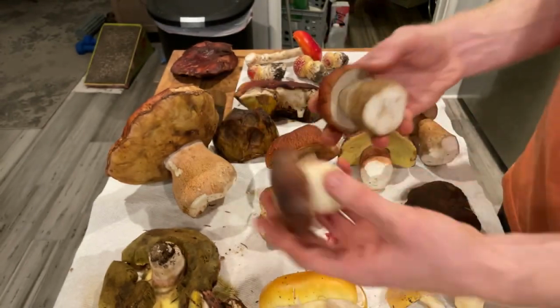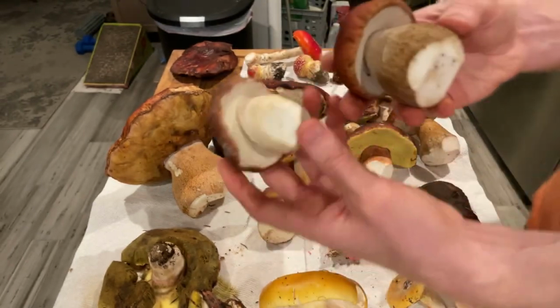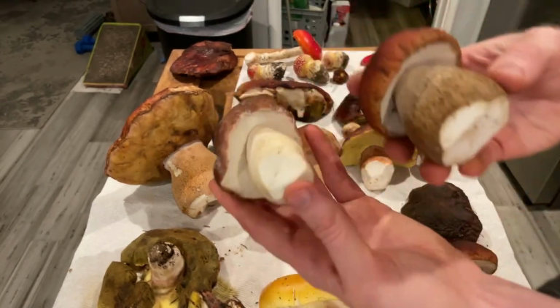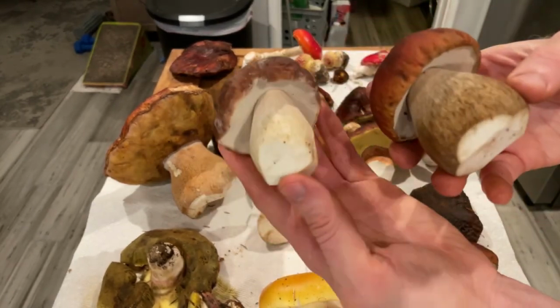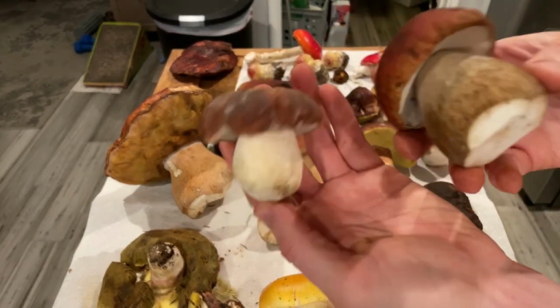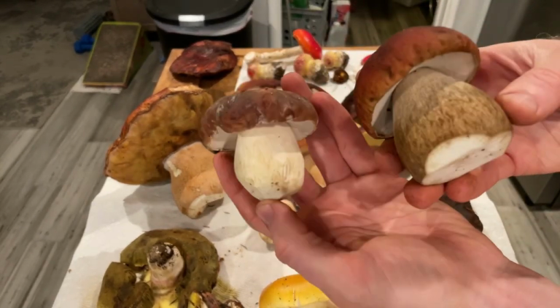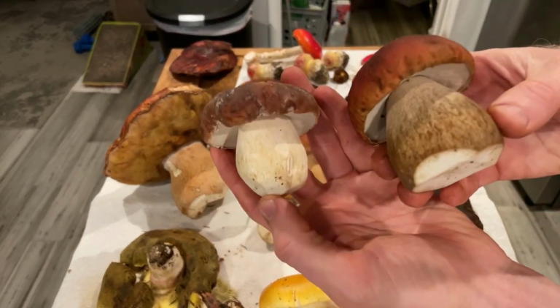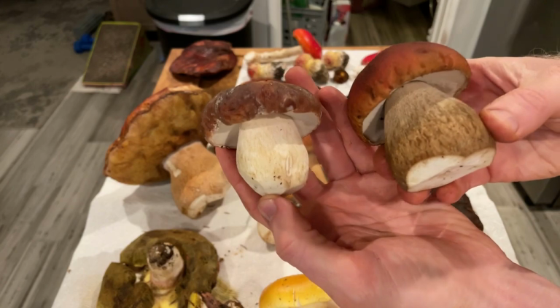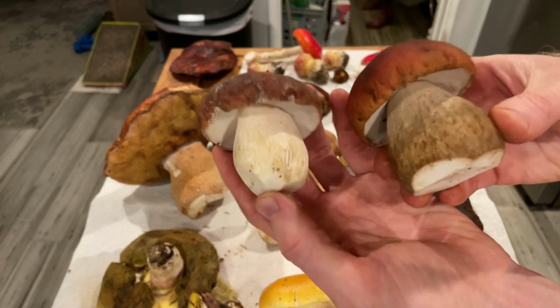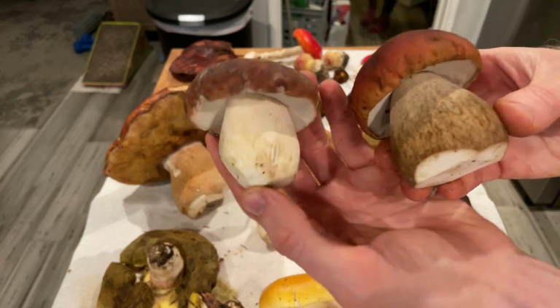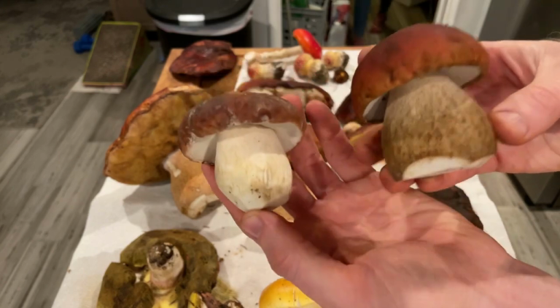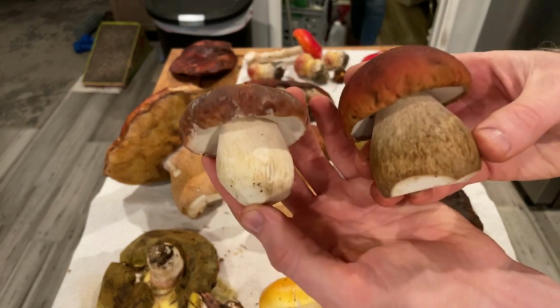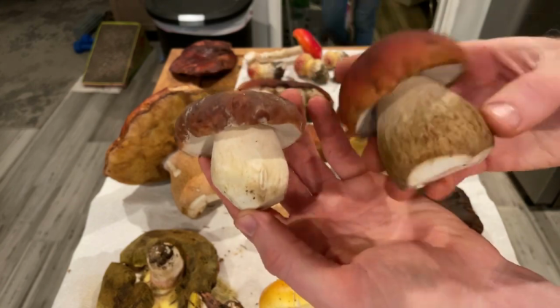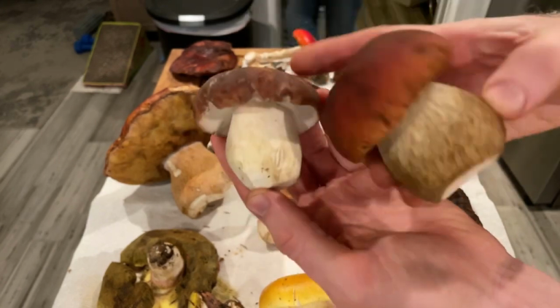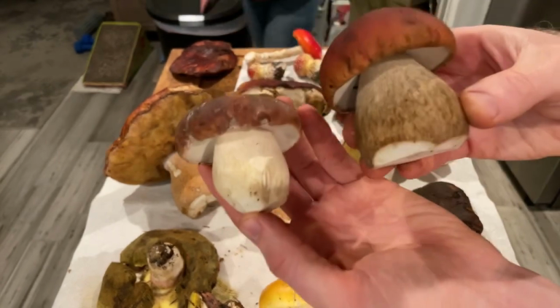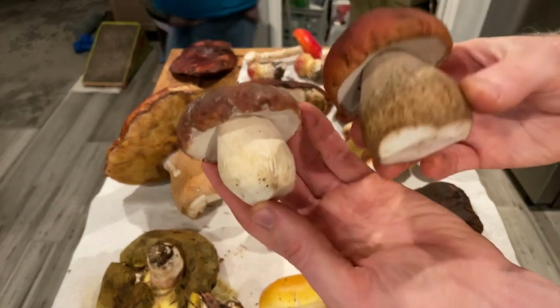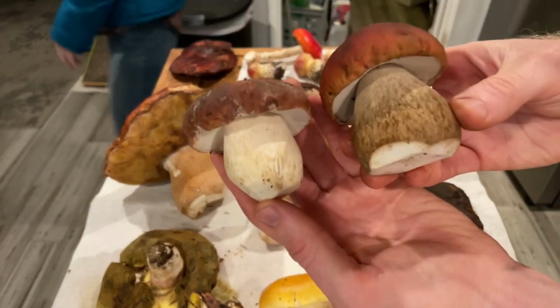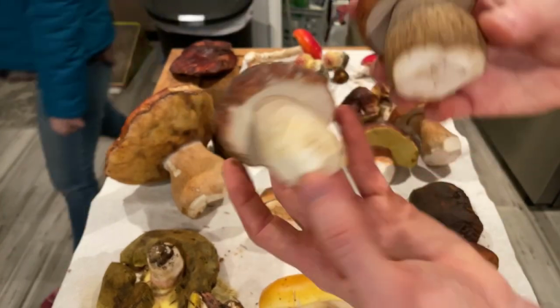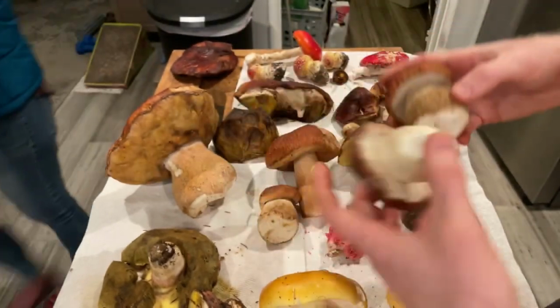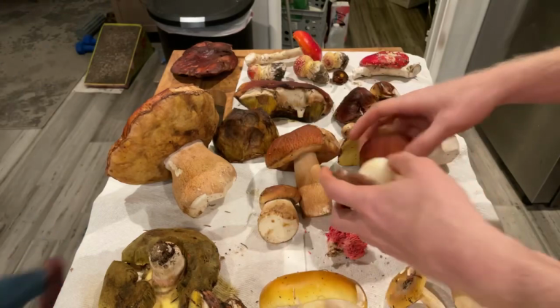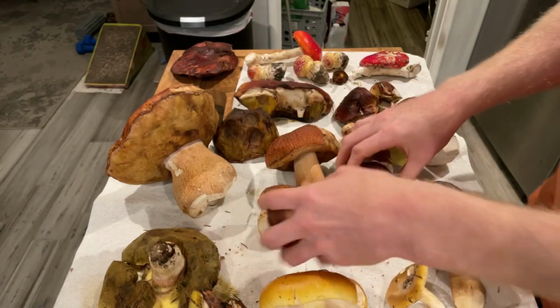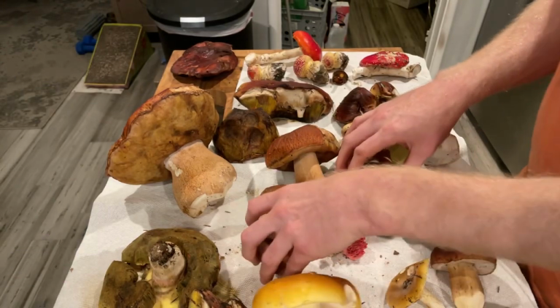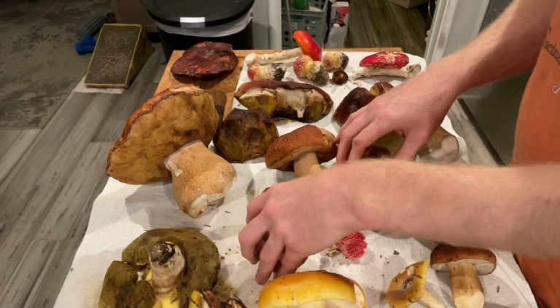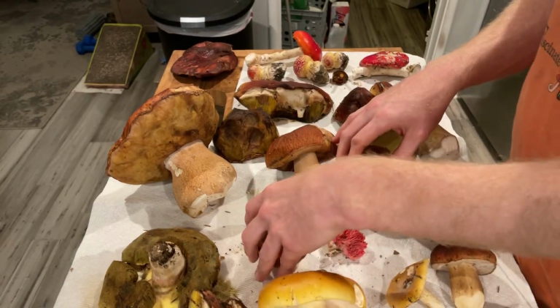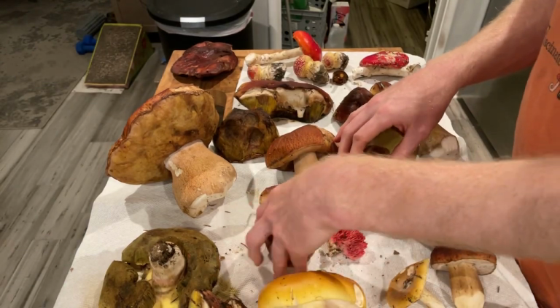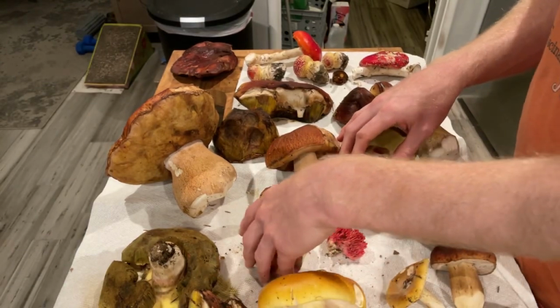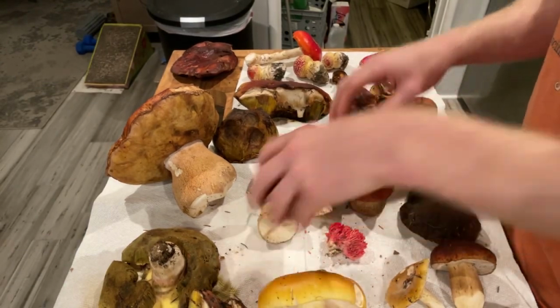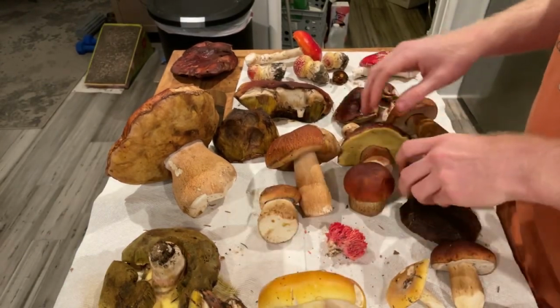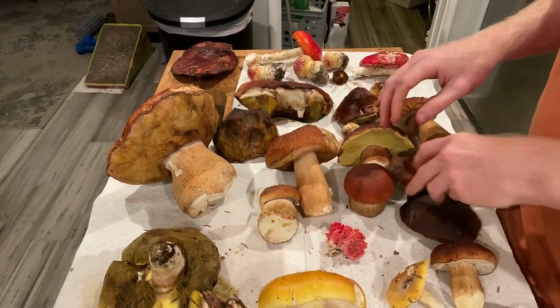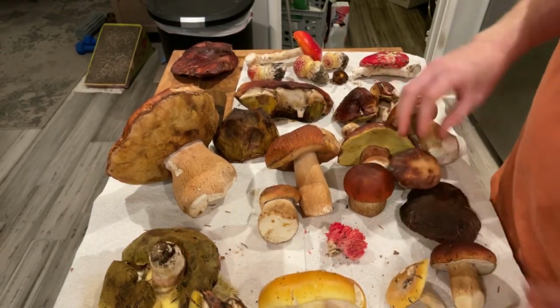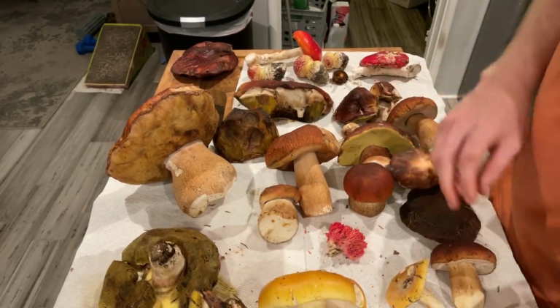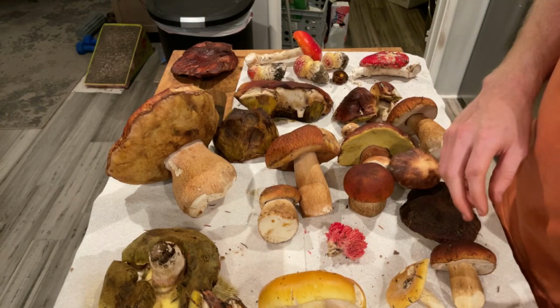I find the queen to be a little bit softer texture-wise, and I actually like the flavor of the queen better than the king. But they're both great edible mushrooms — those are some of the edible Boletes I was looking for.